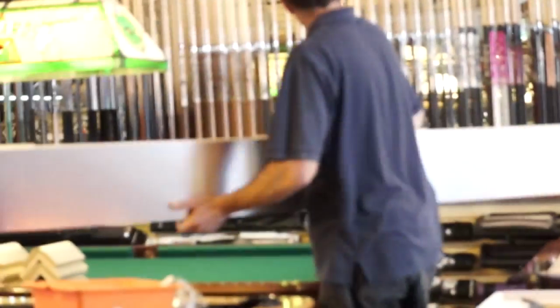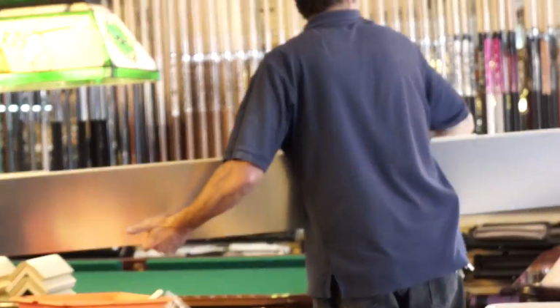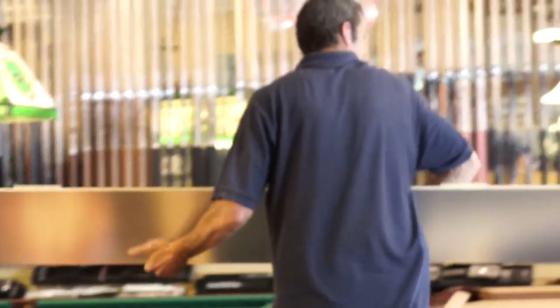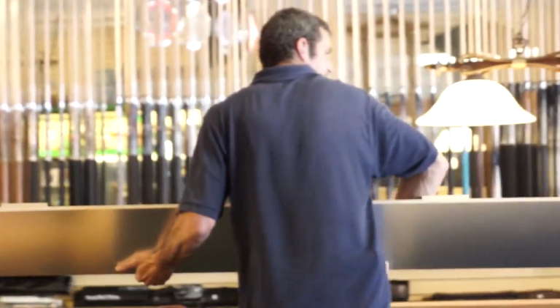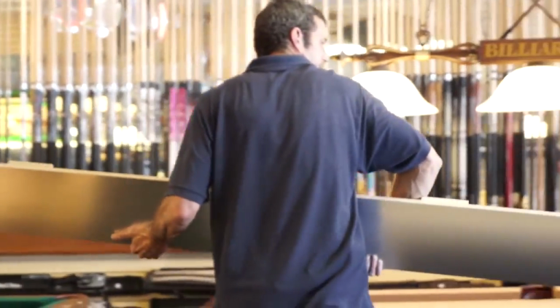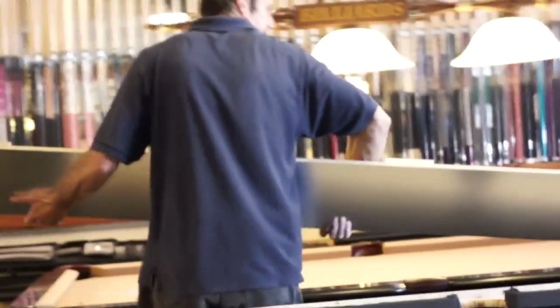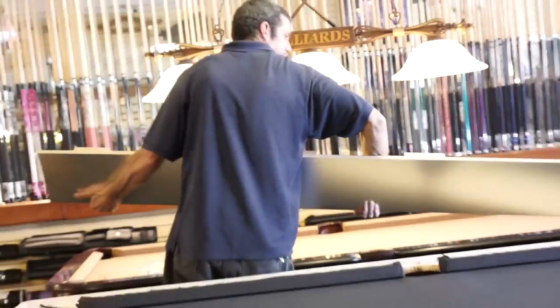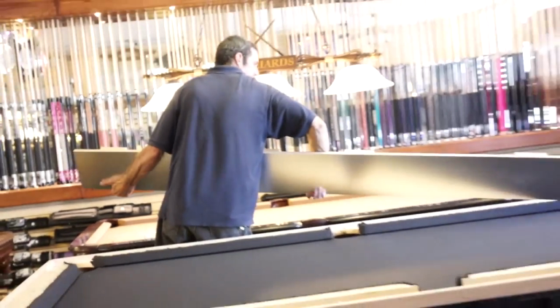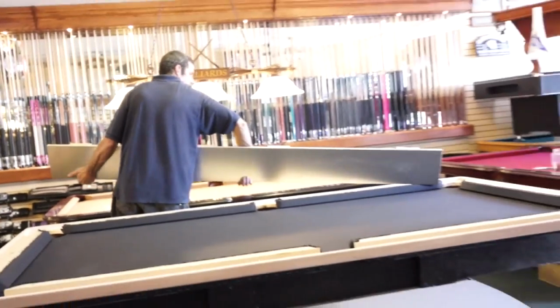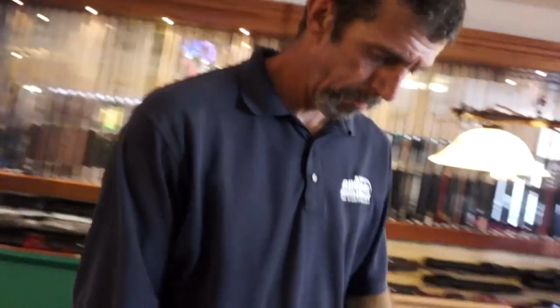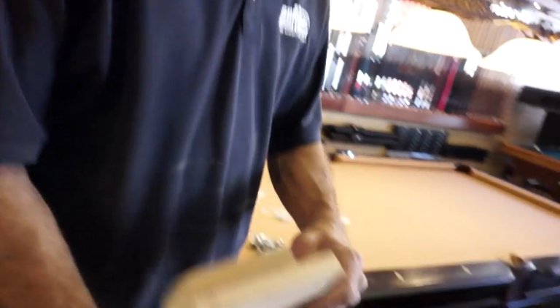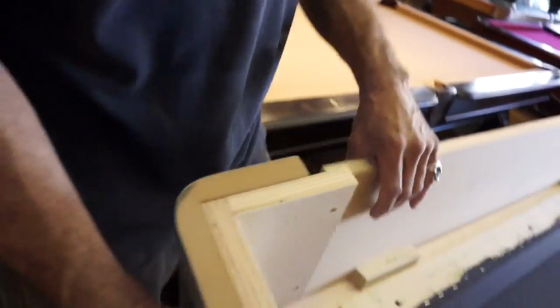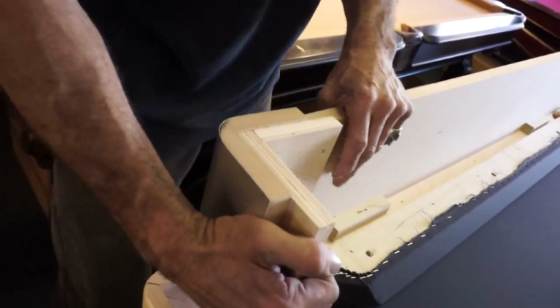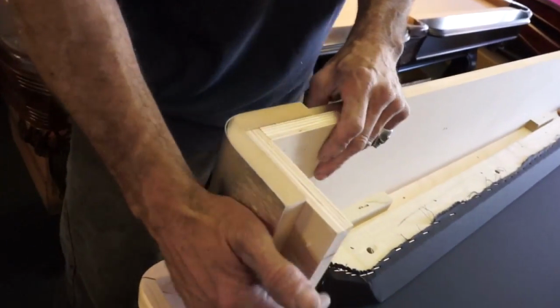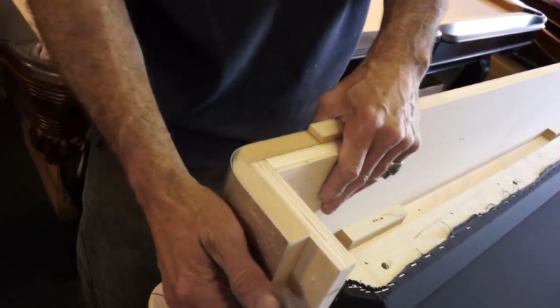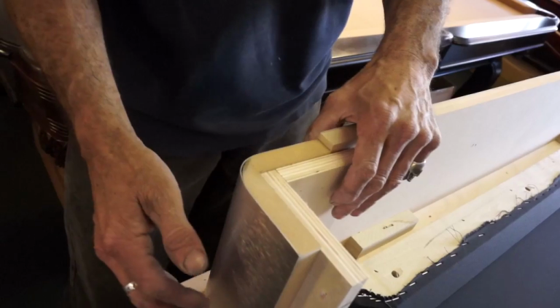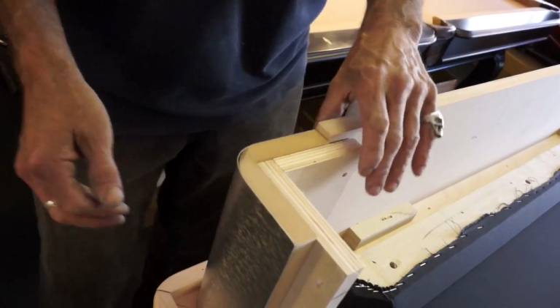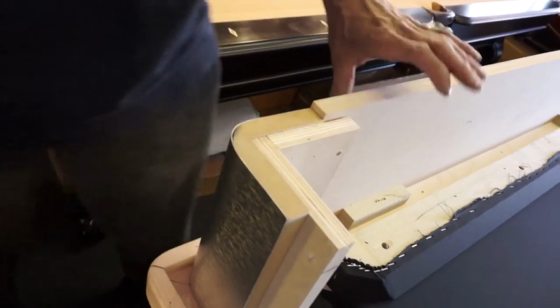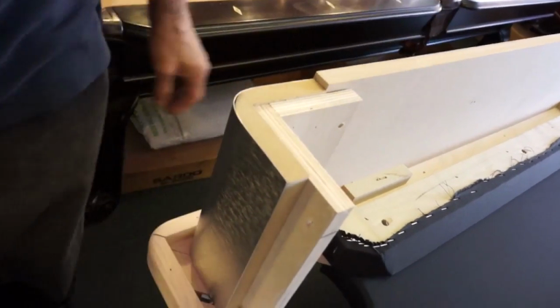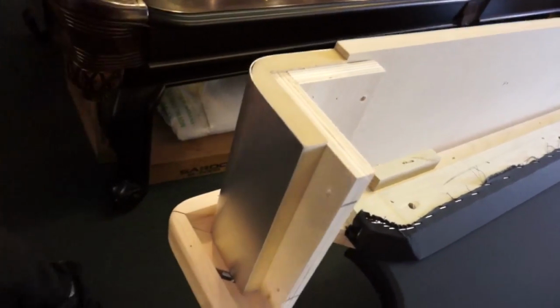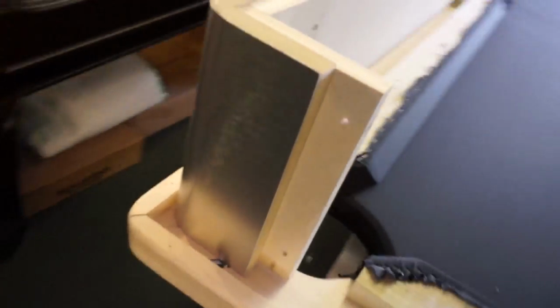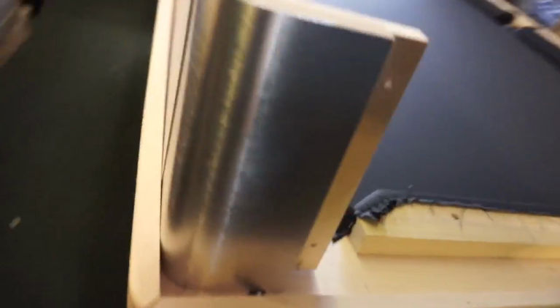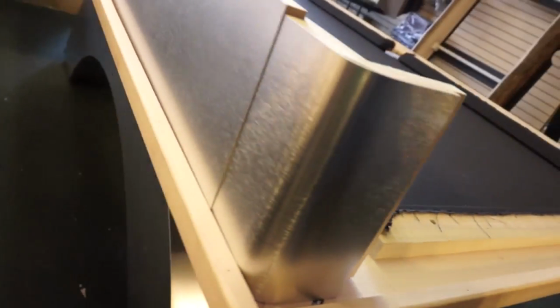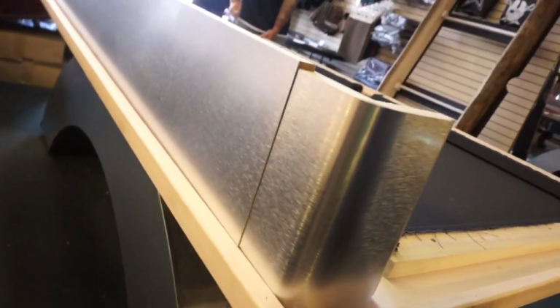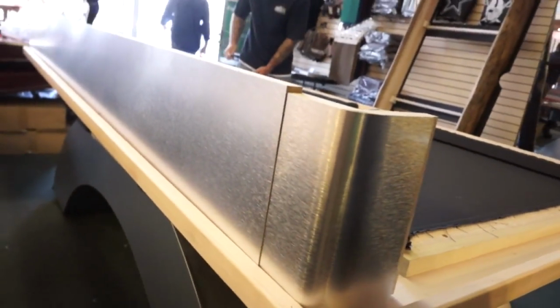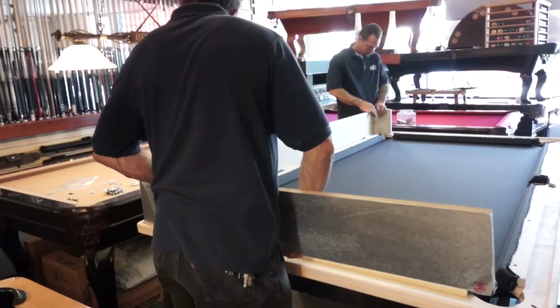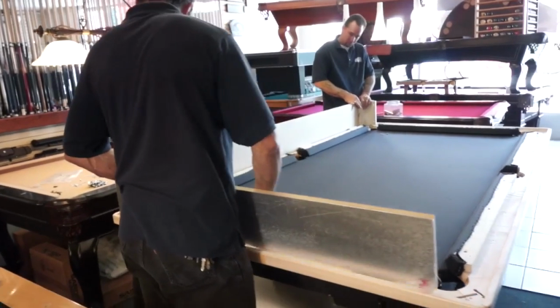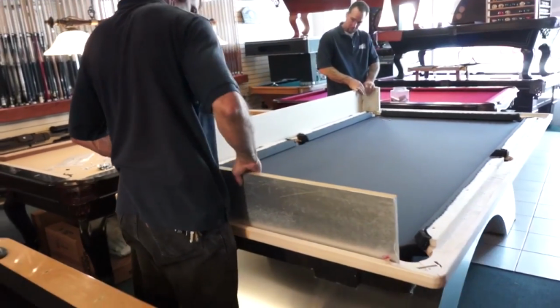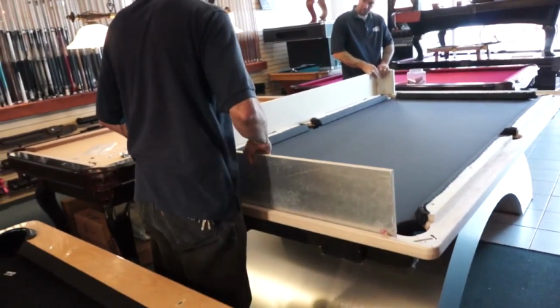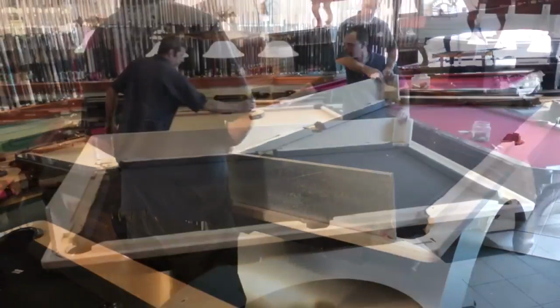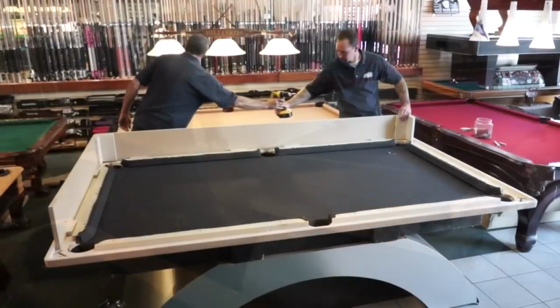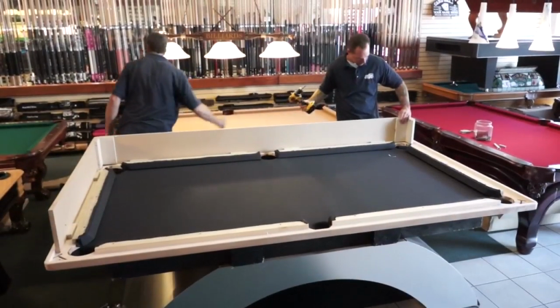Then they put the side skirts on and attach them to the rails. The skirt is mostly ornamental and it helps the table look more finished. It is also an excellent way to add more color to a particular table. Once the skirt is in place, our installers will bolt them onto the rails.